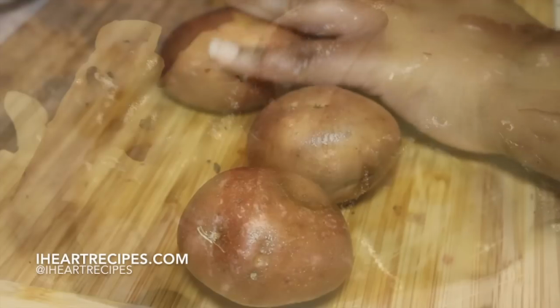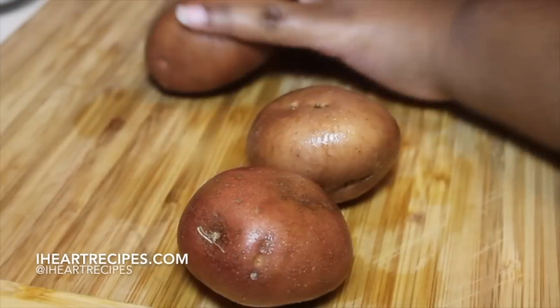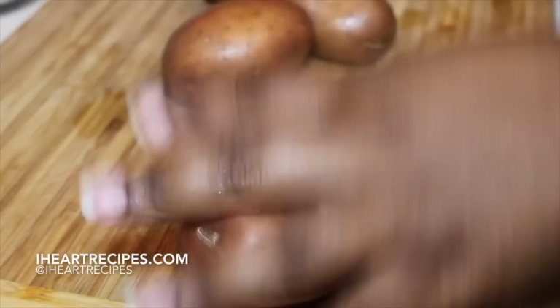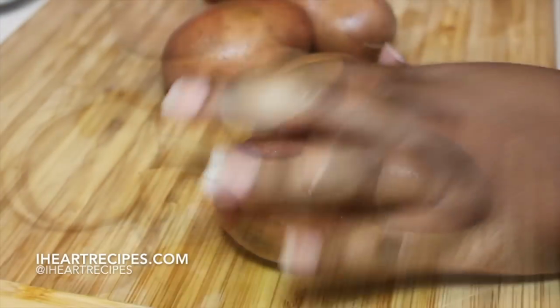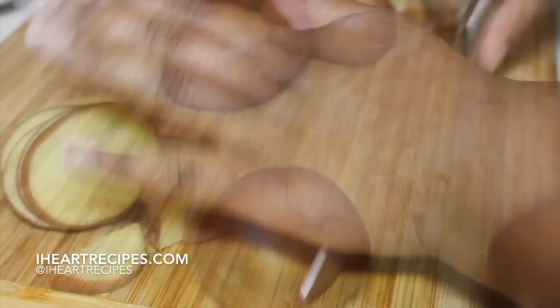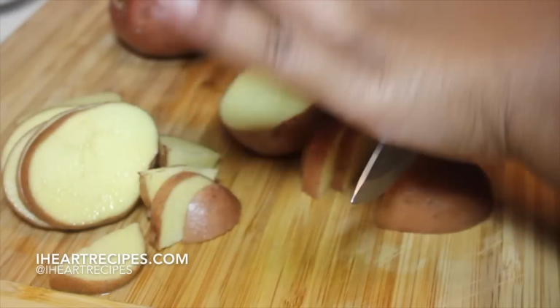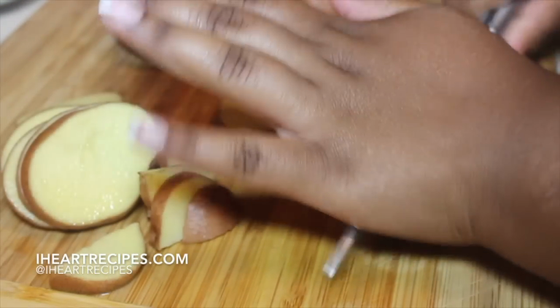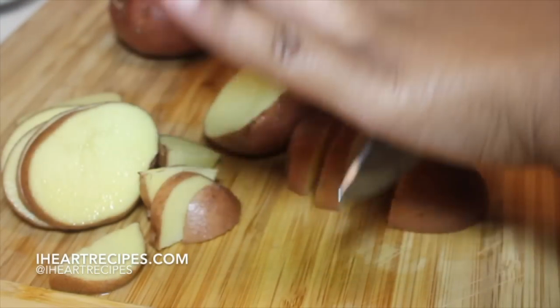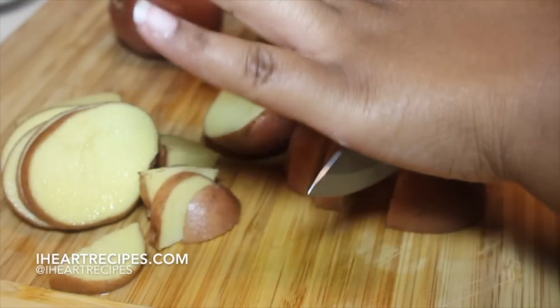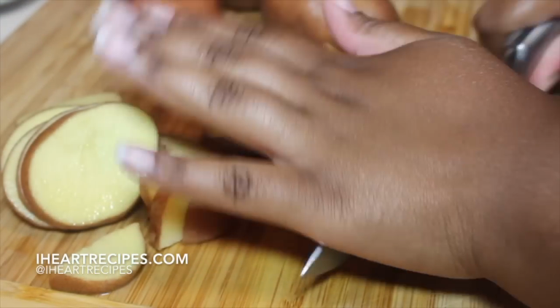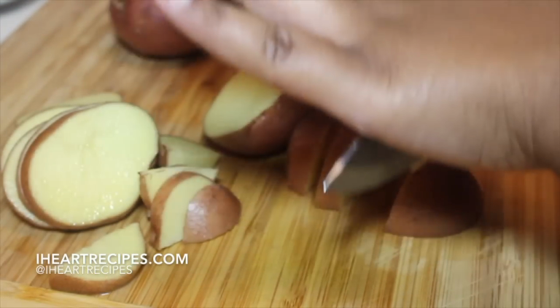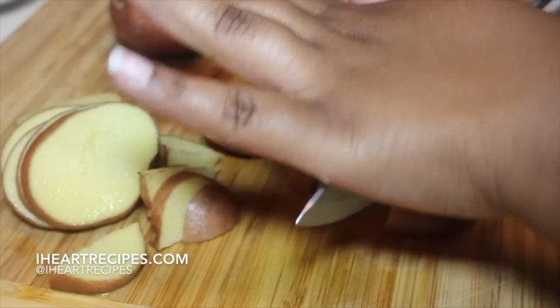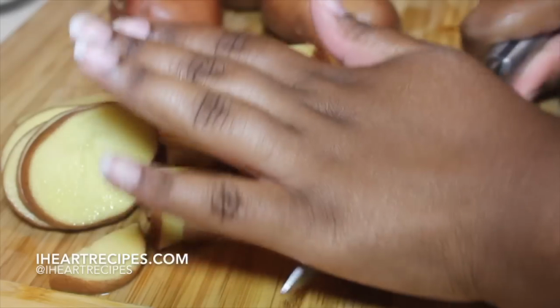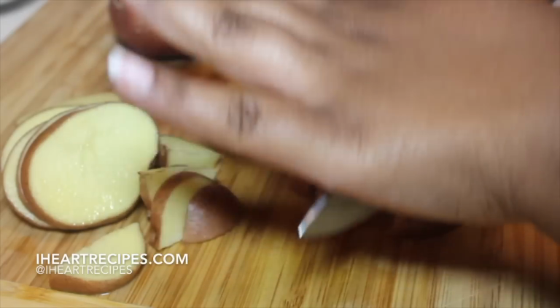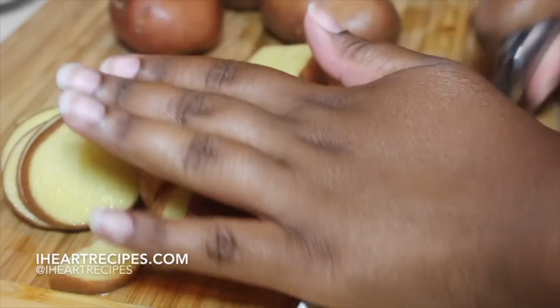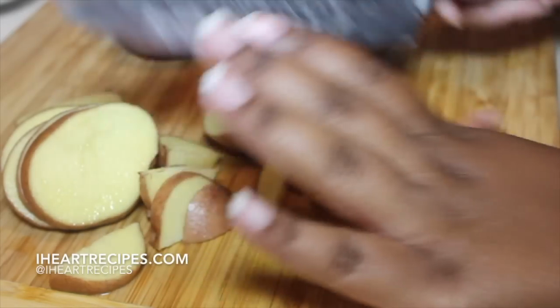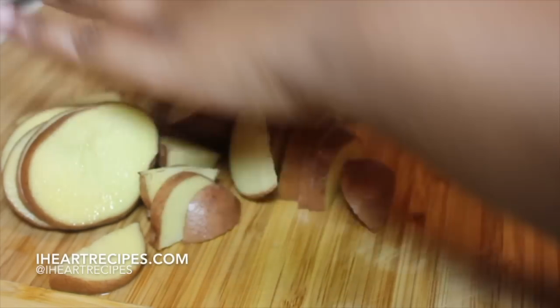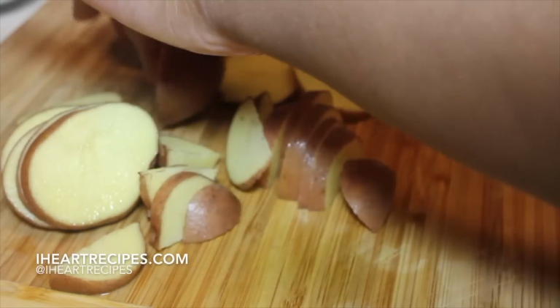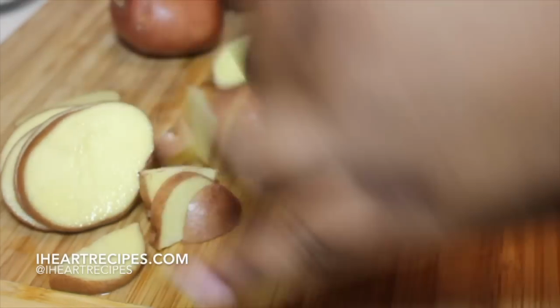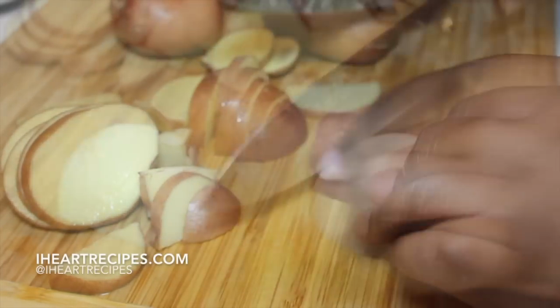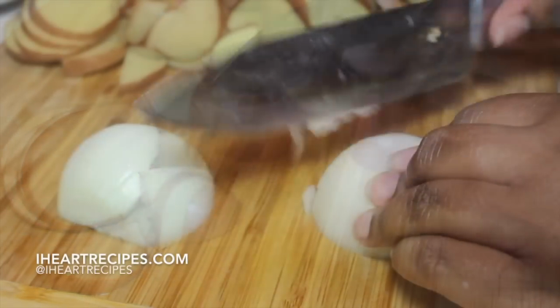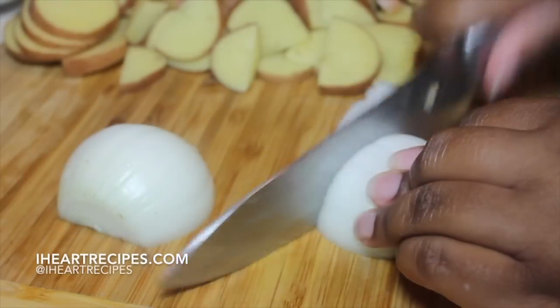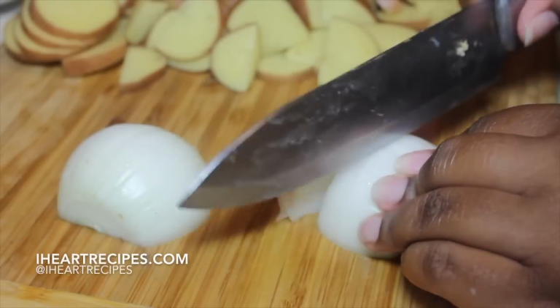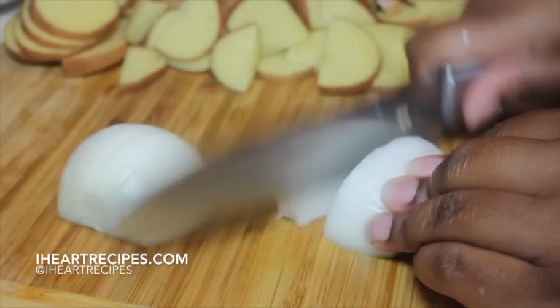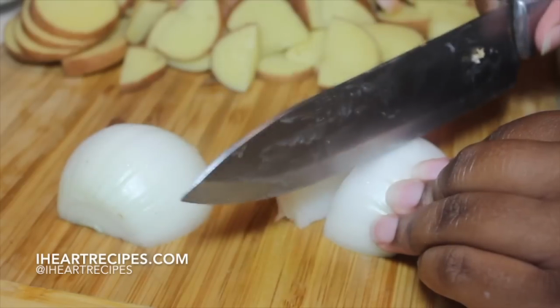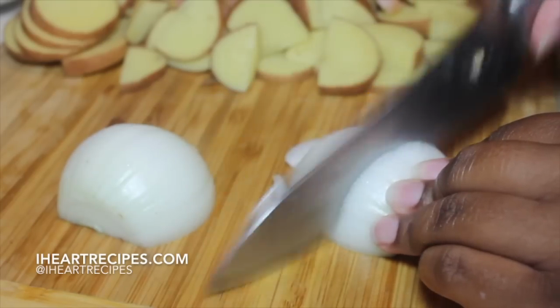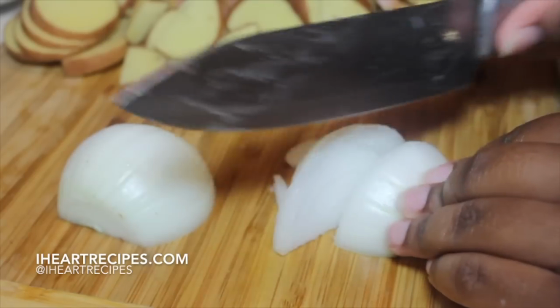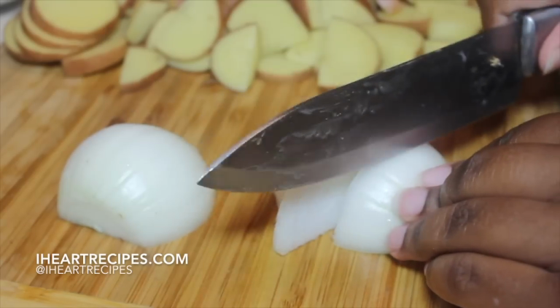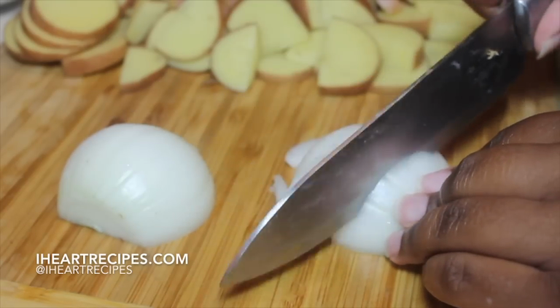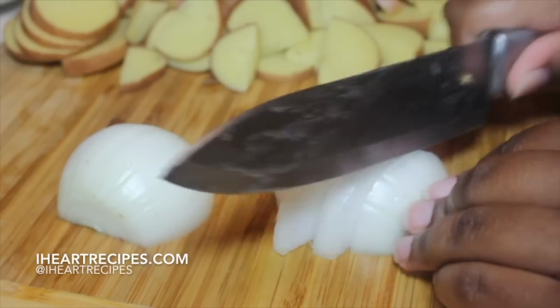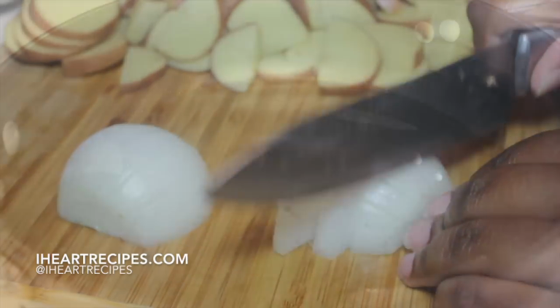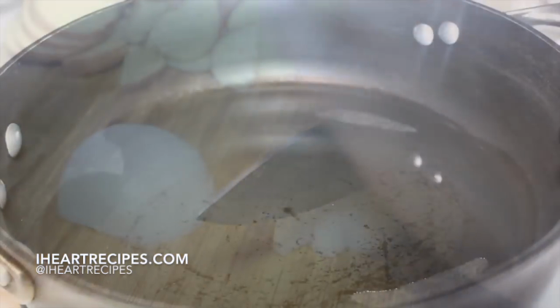Let's start off with our potatoes. I have some red potatoes here at my chopping board. I'm going to chop them nice and finely, like that. And then I'm going to start chopping up a white onion — but you can use yellow if you don't have white.